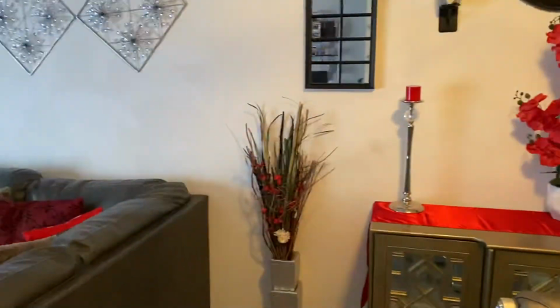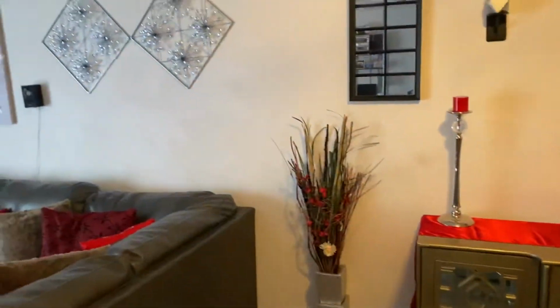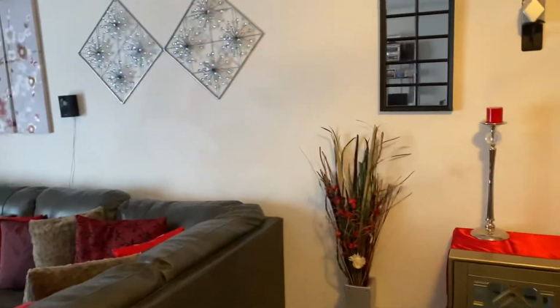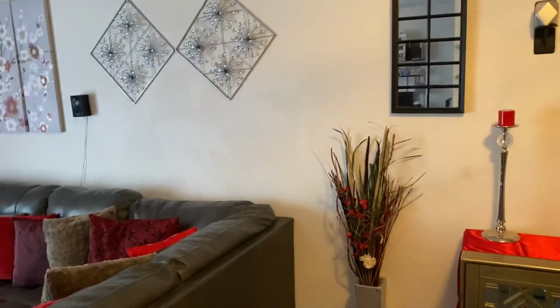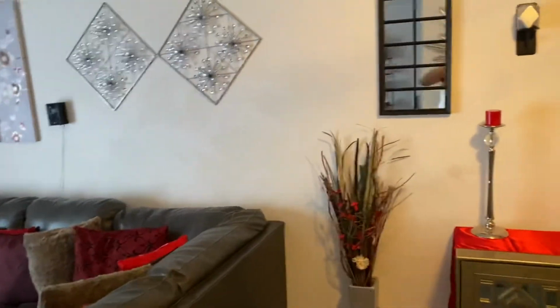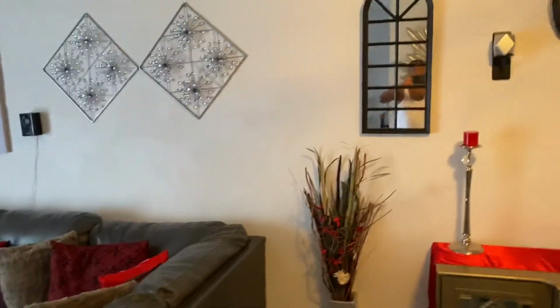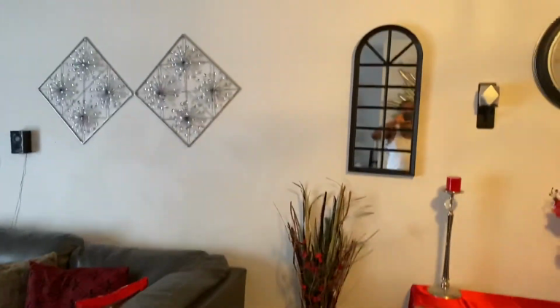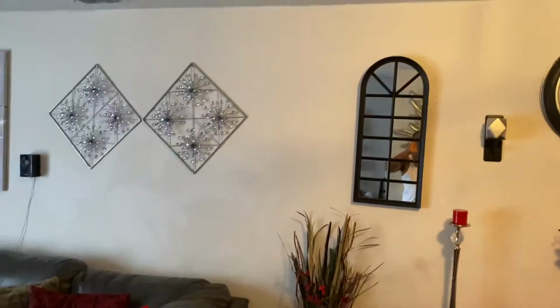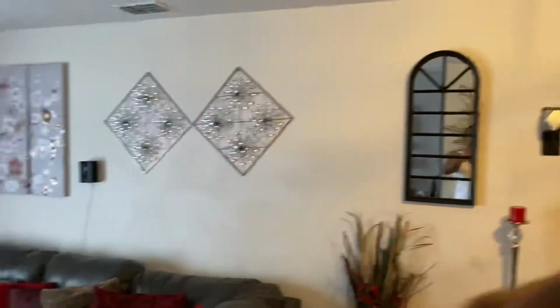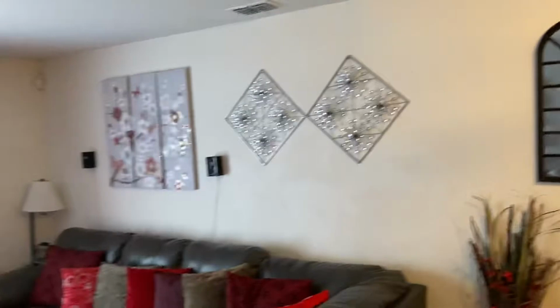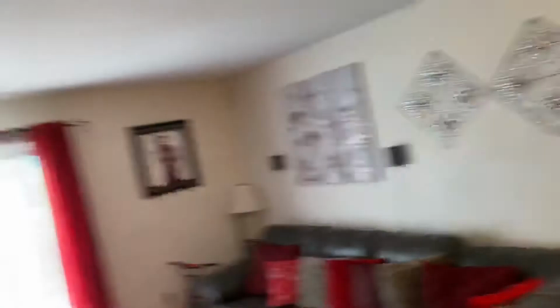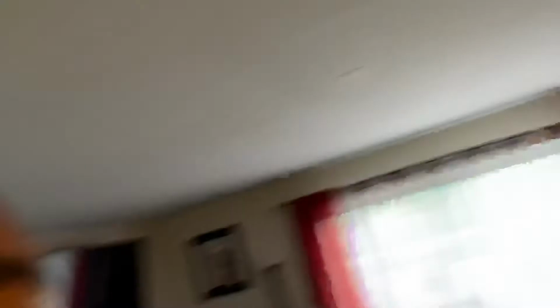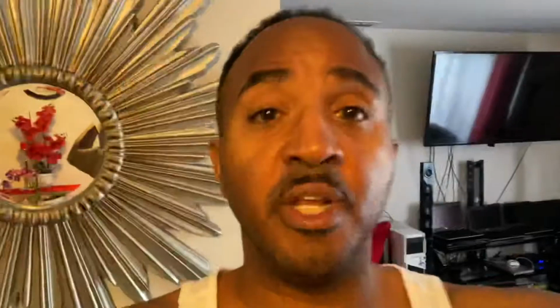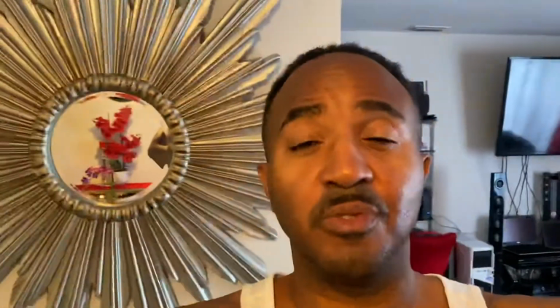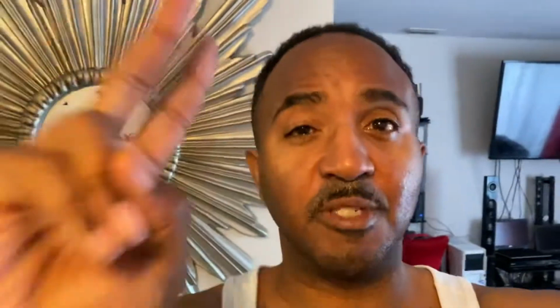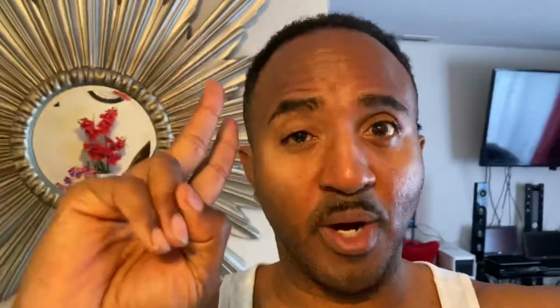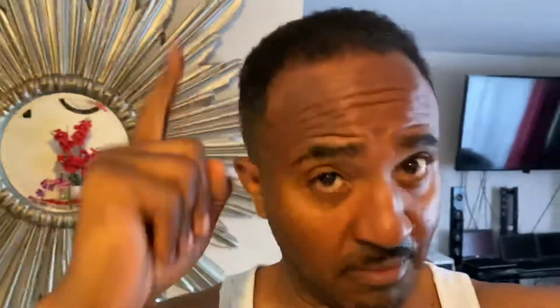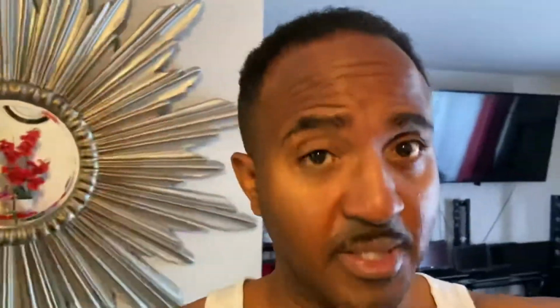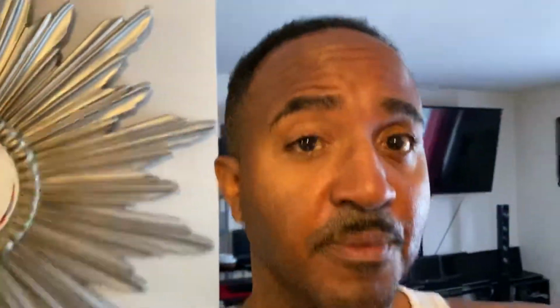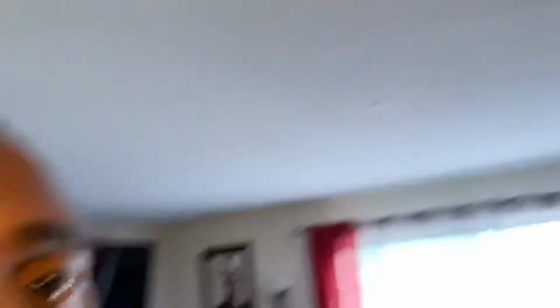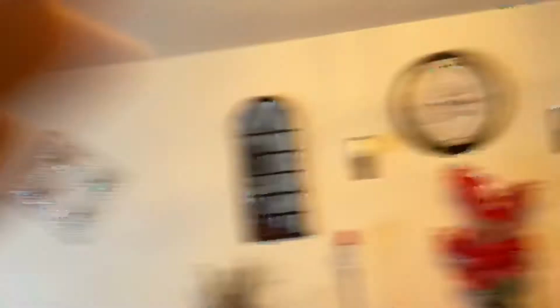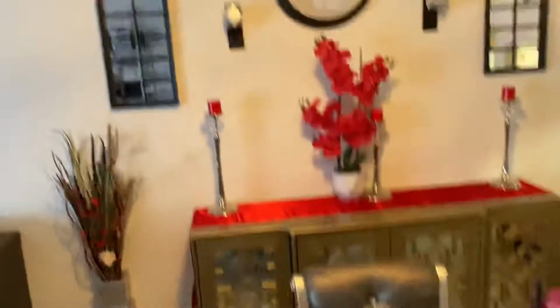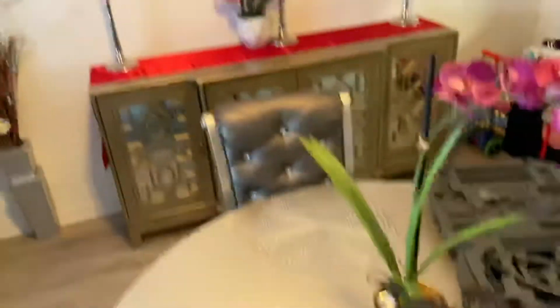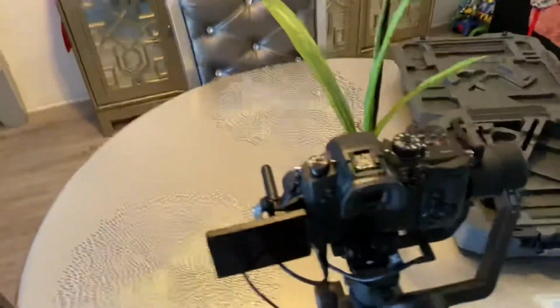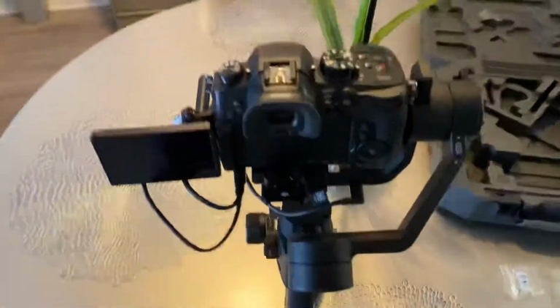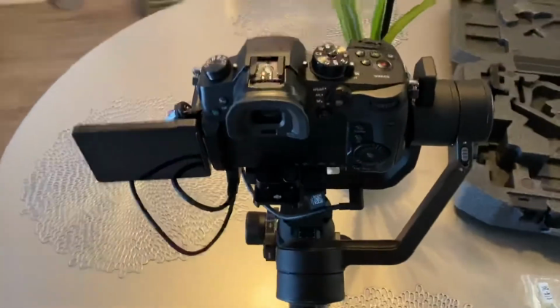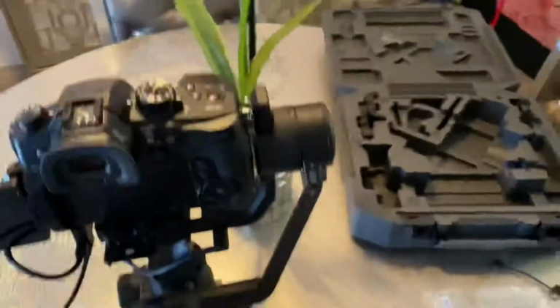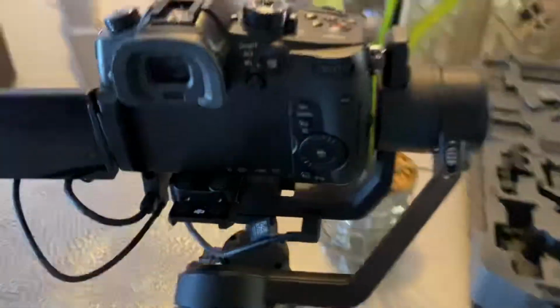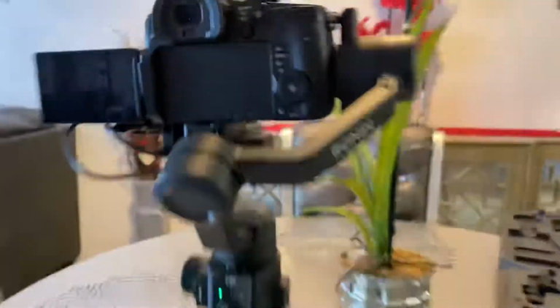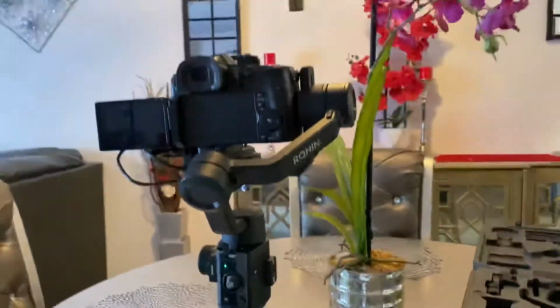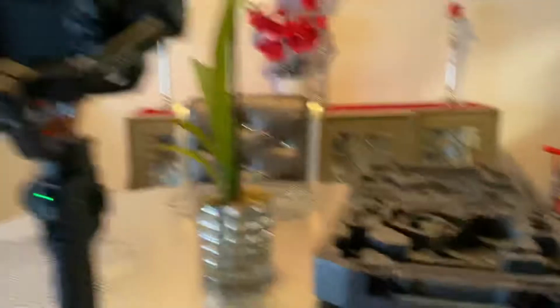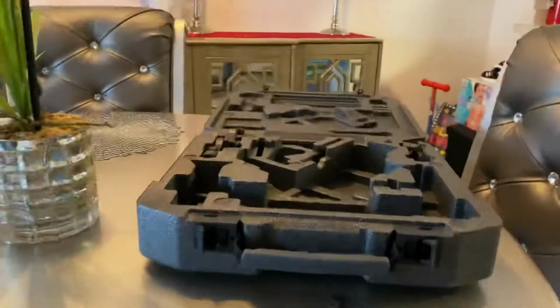I like to make these videos because I just want to let people know that my stuff works and I don't want any issues. This is Bobby Washington, eBay seller. That's my proof. I'm gonna disassemble it now to put it back in the original case.